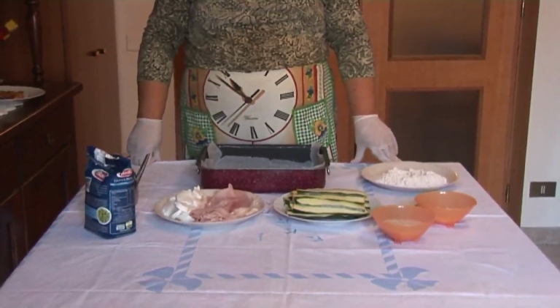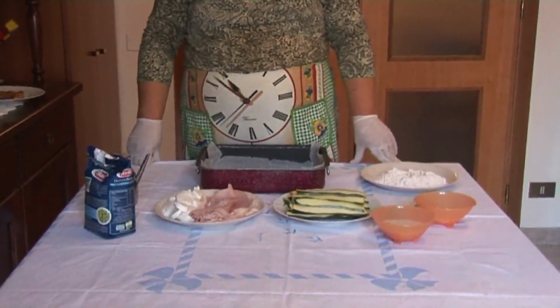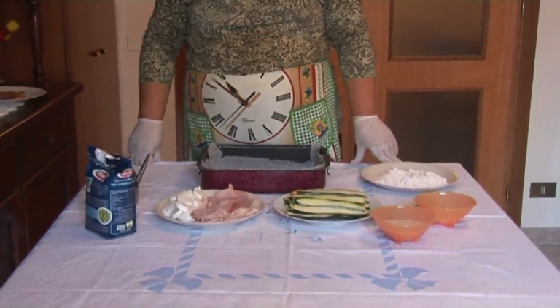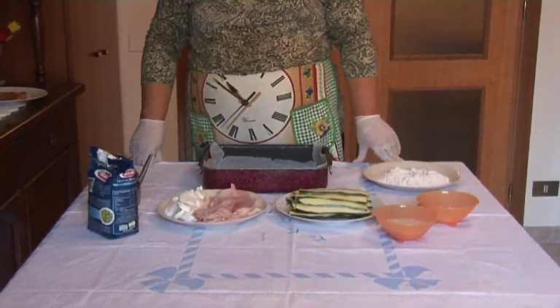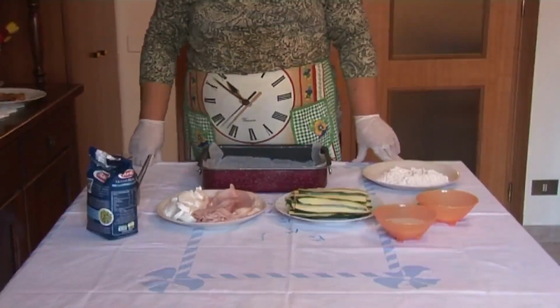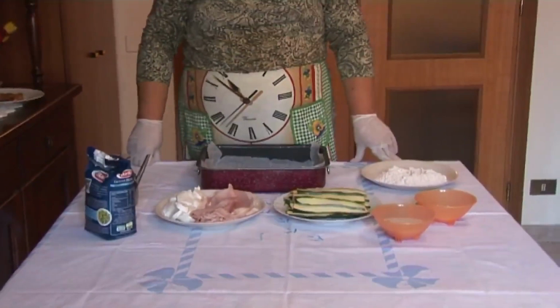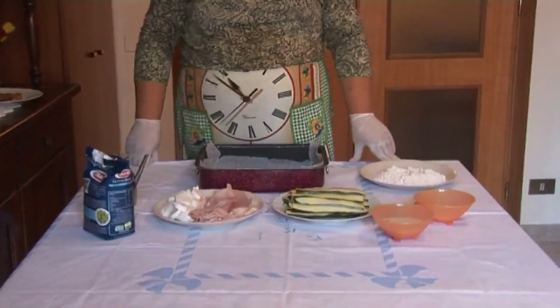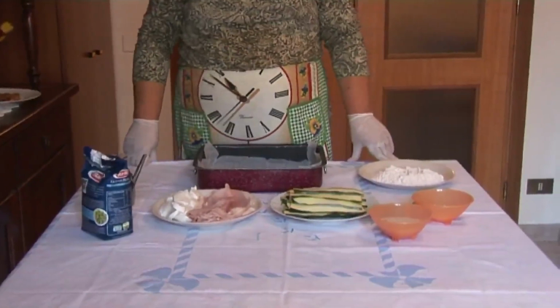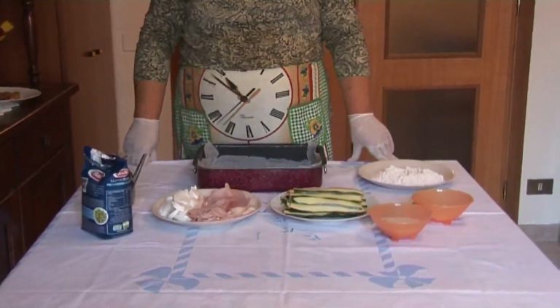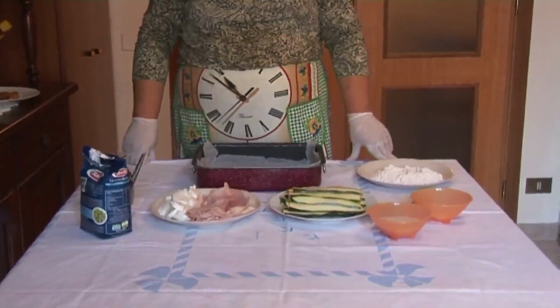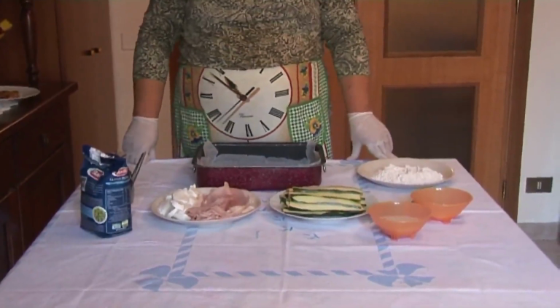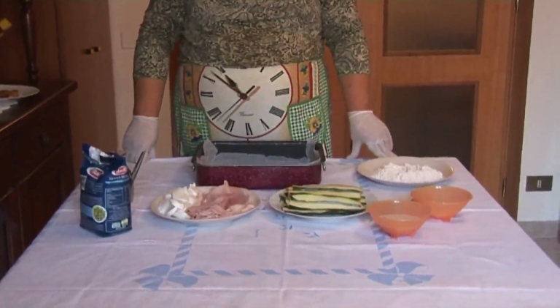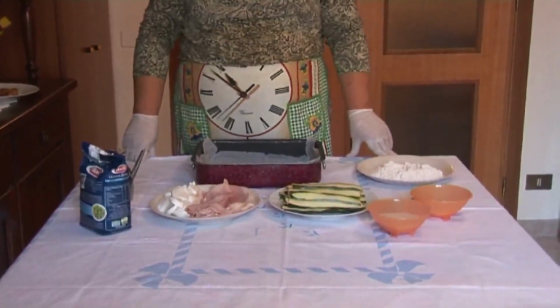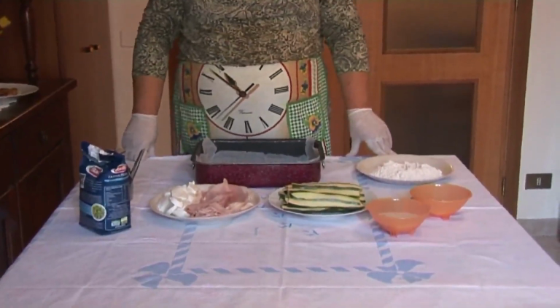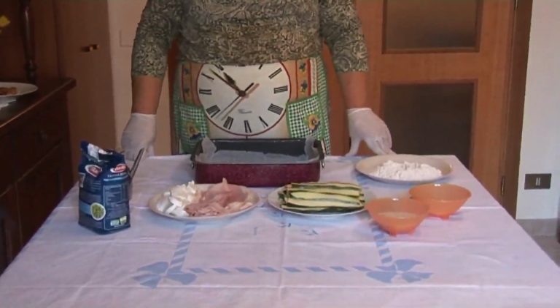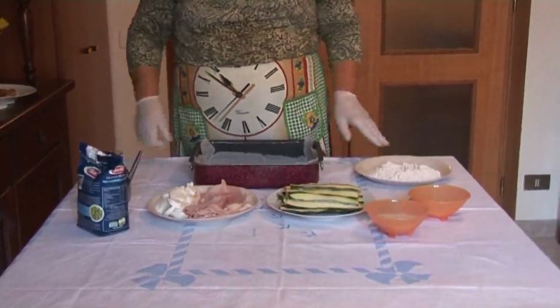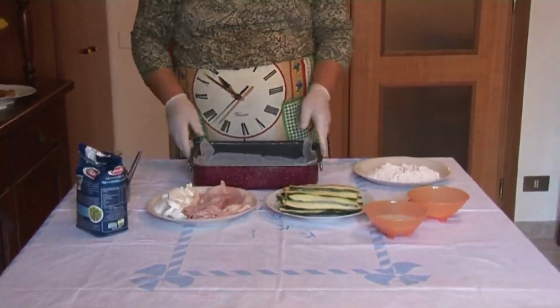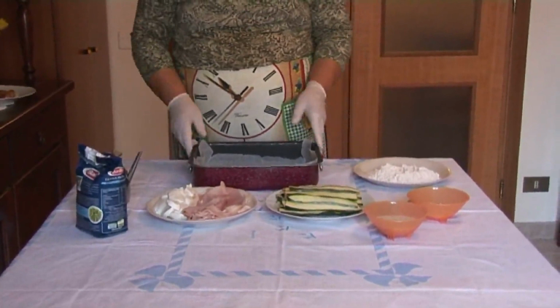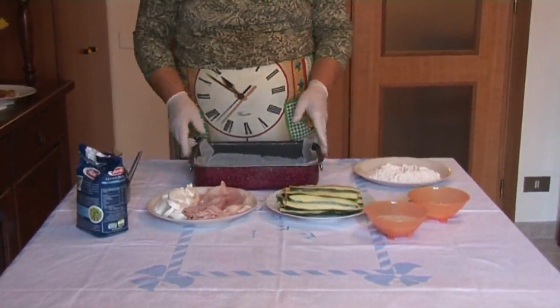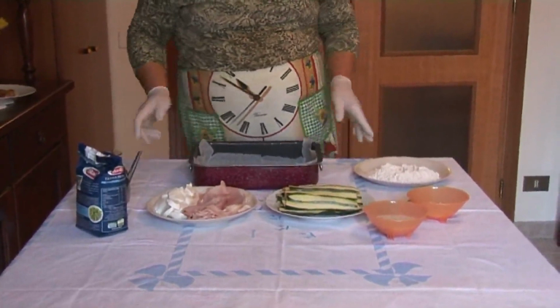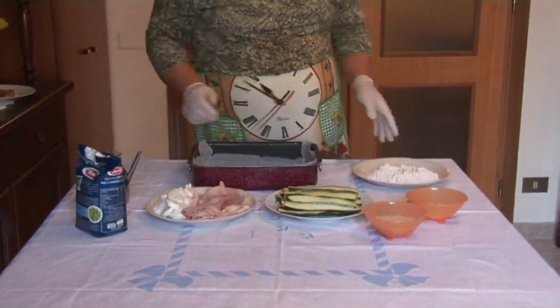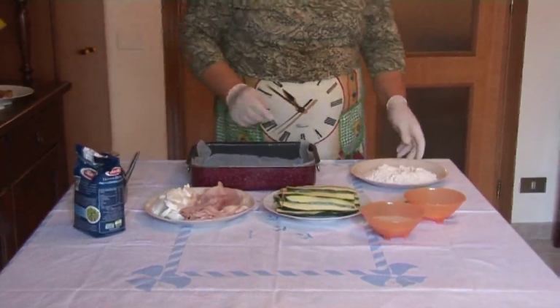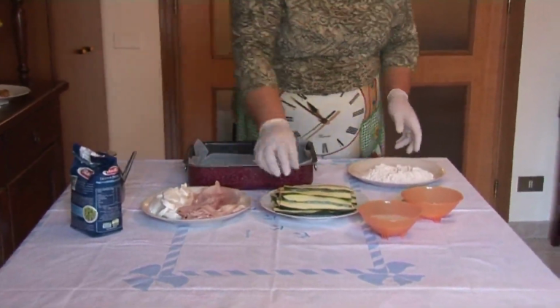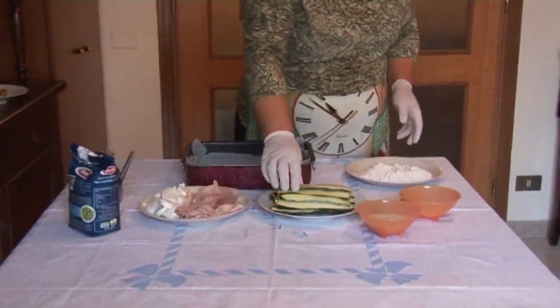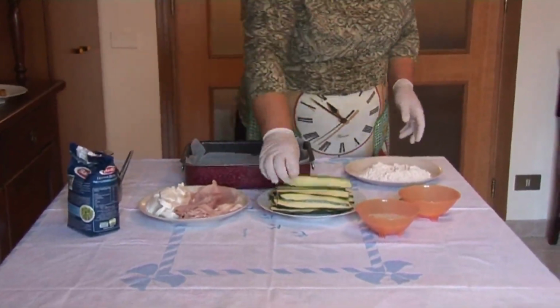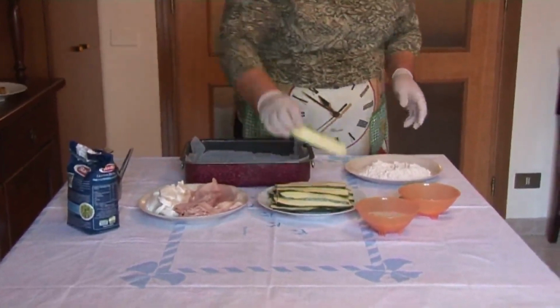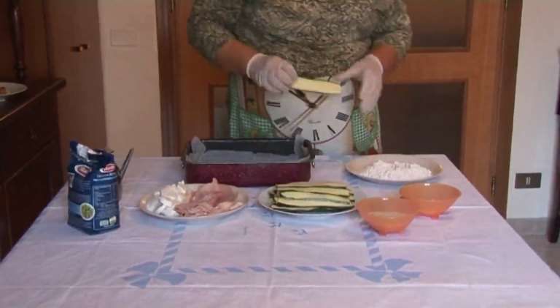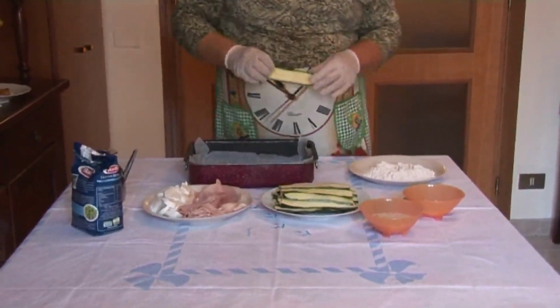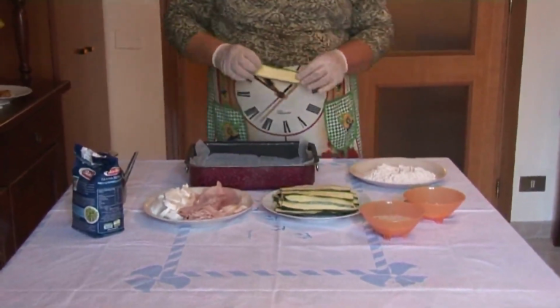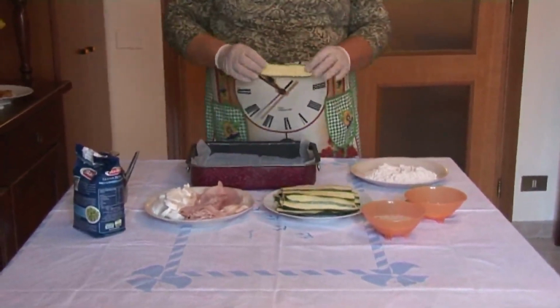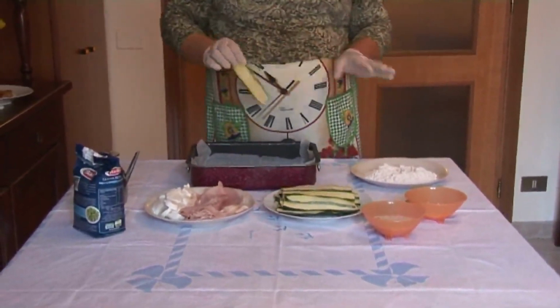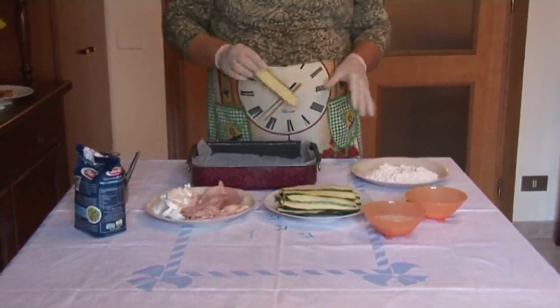Oggi voglio preparare un piatto a base di verdure. Verdure, e non soltanto verdure comunque. Sono... è una parmigiana di zucchine.